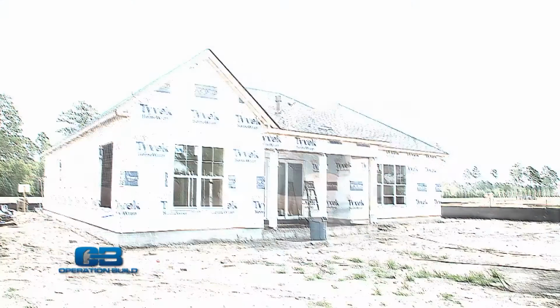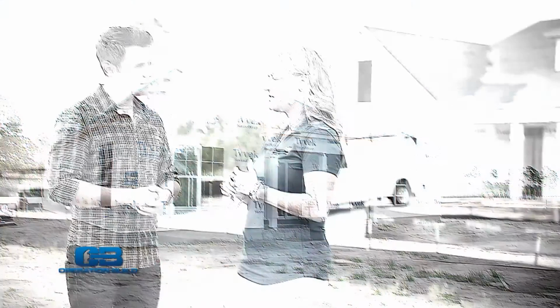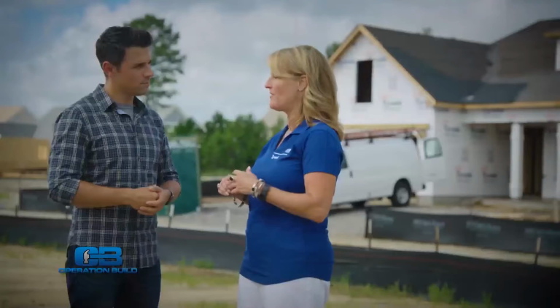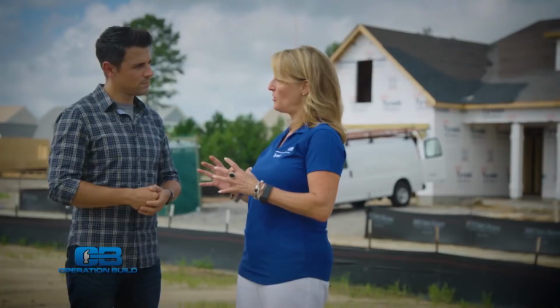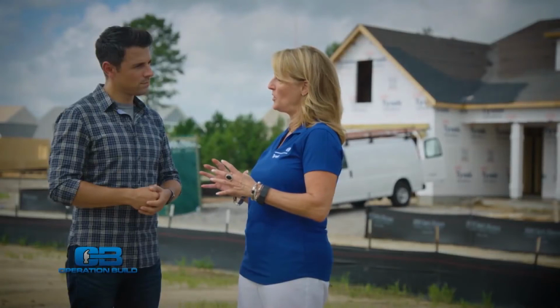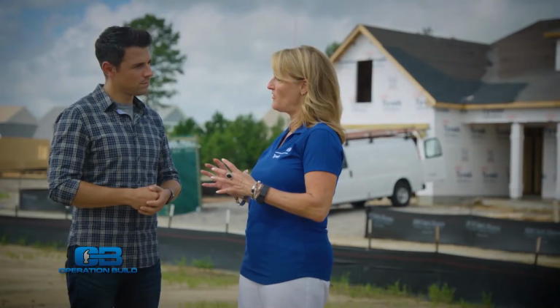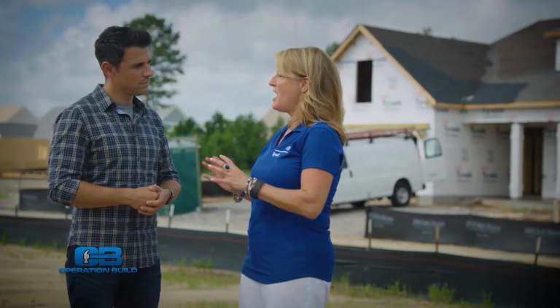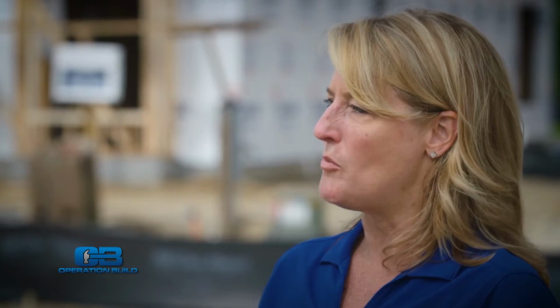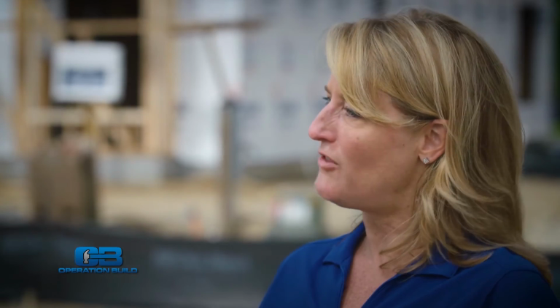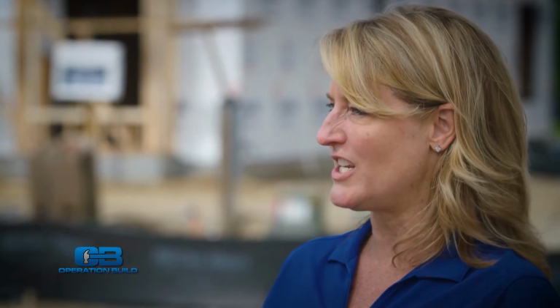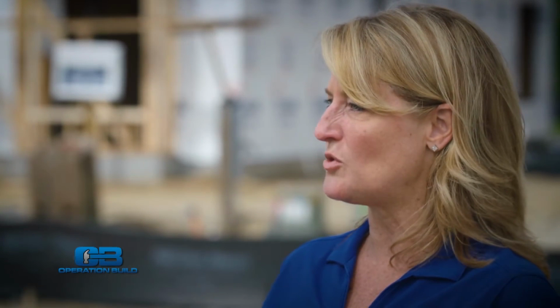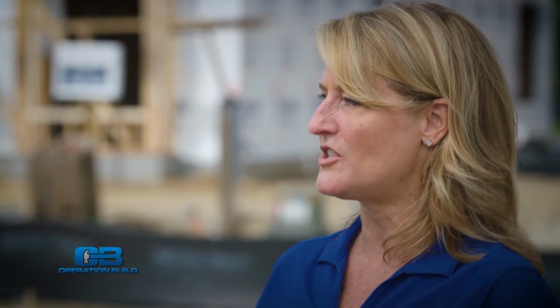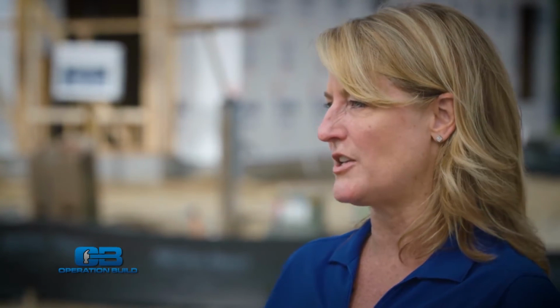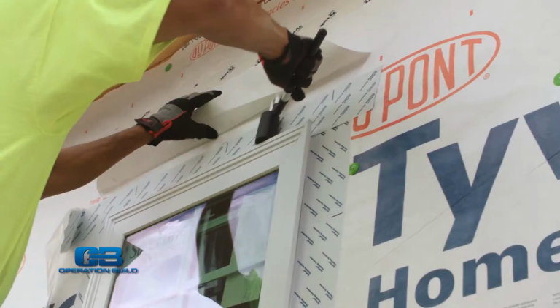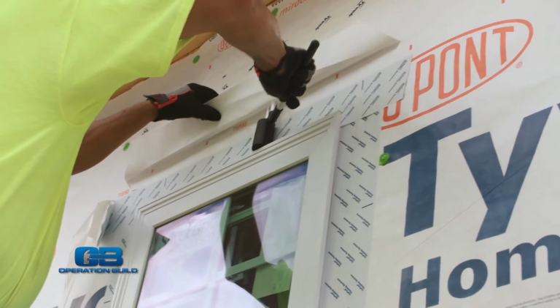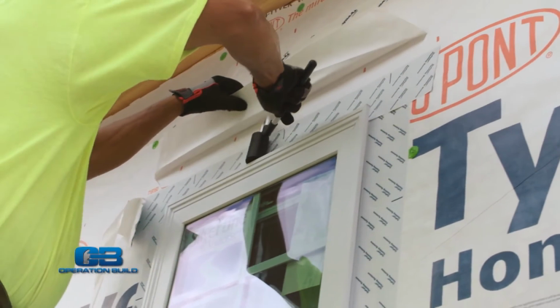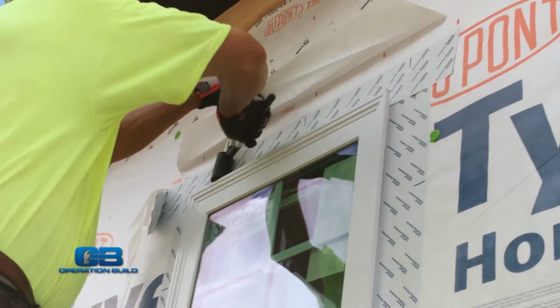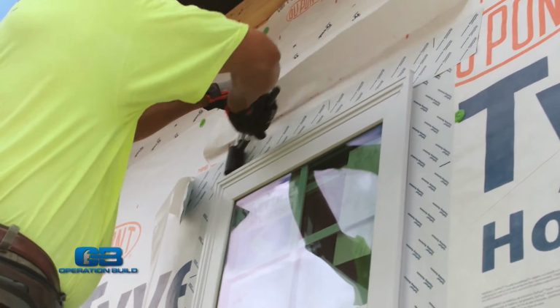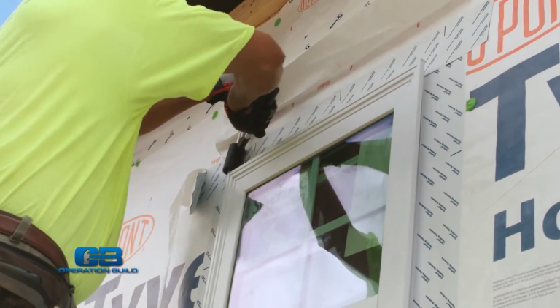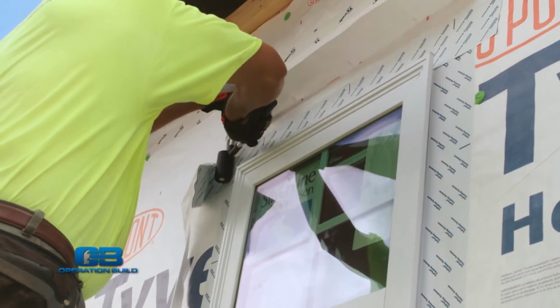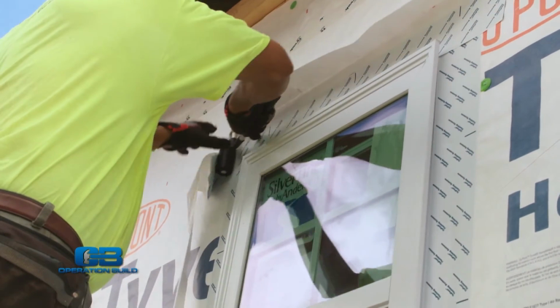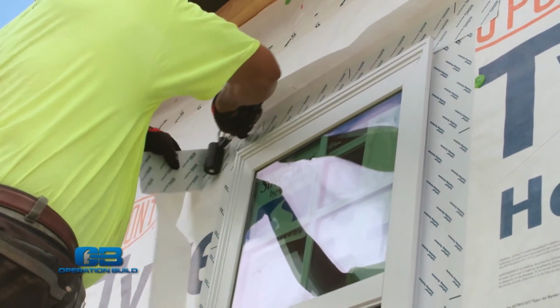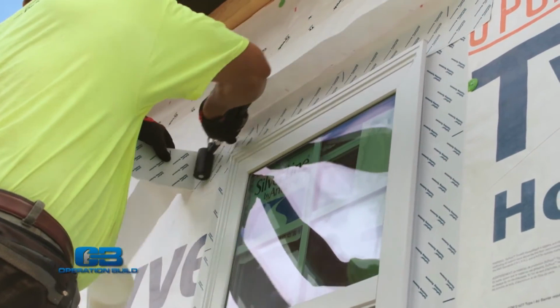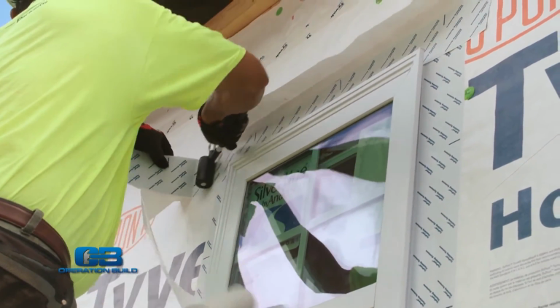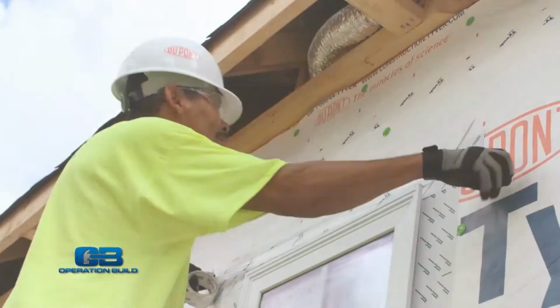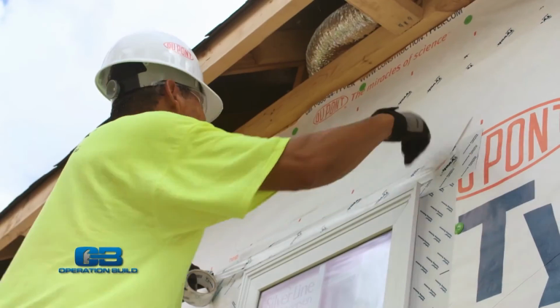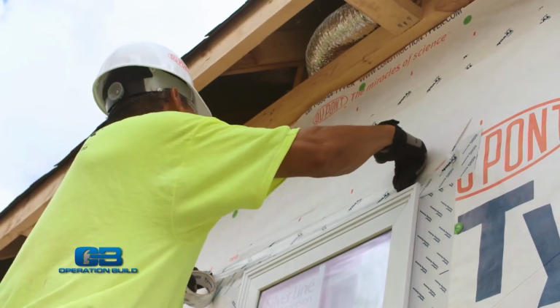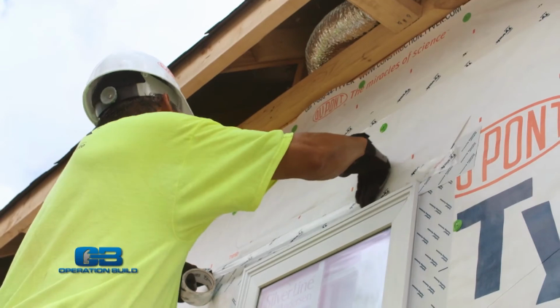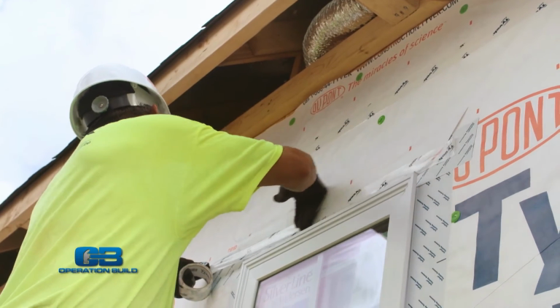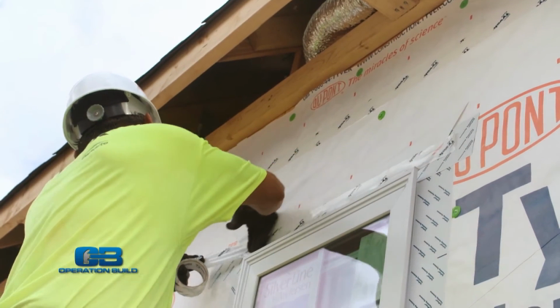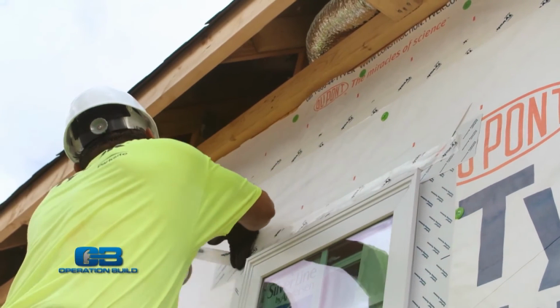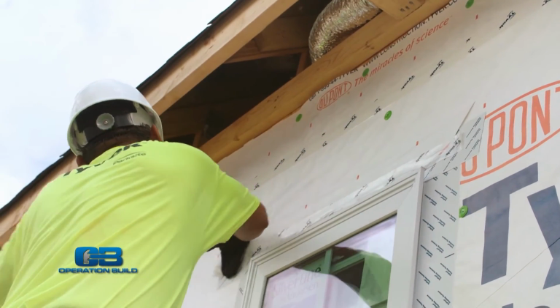We also have a full portfolio of window flashings and door flashings that you would put around penetrations that act like gaskets, integrated with the wrap so that you have a continuous air and water management system.